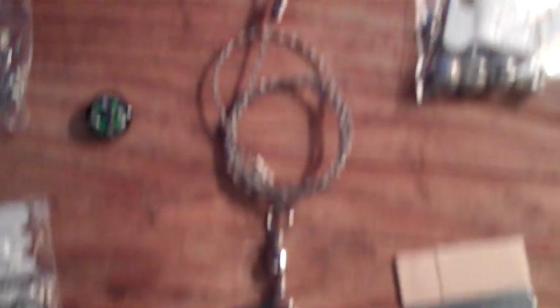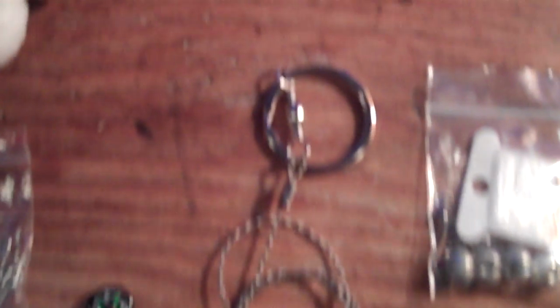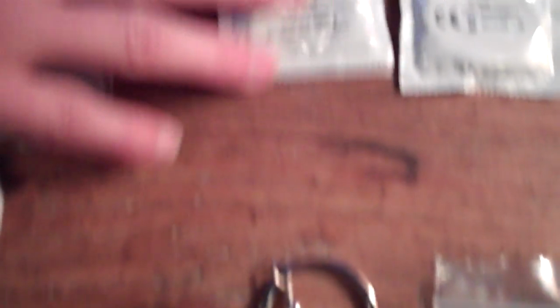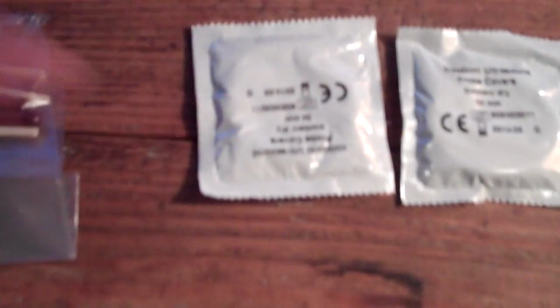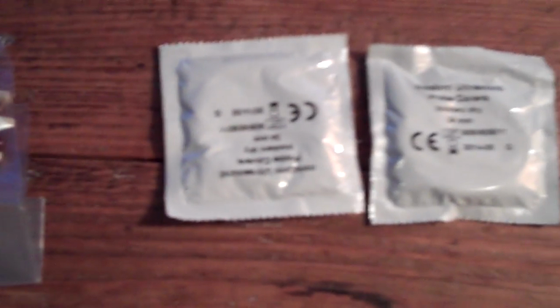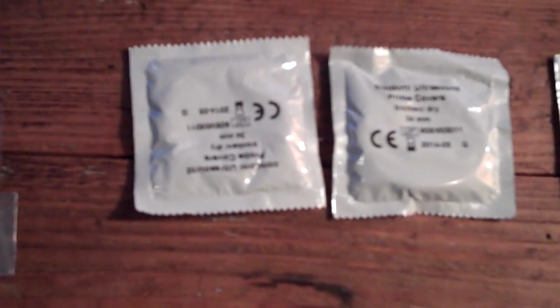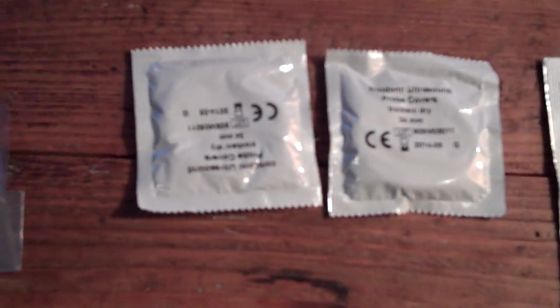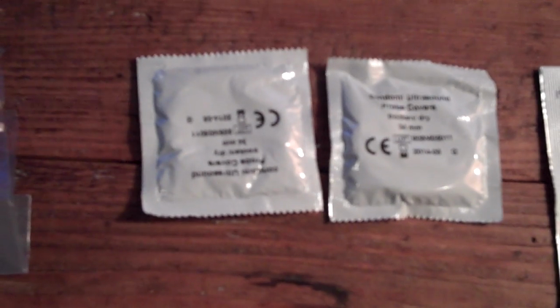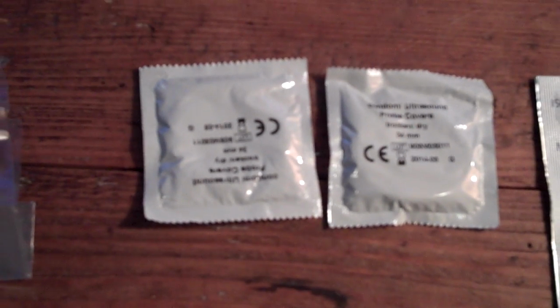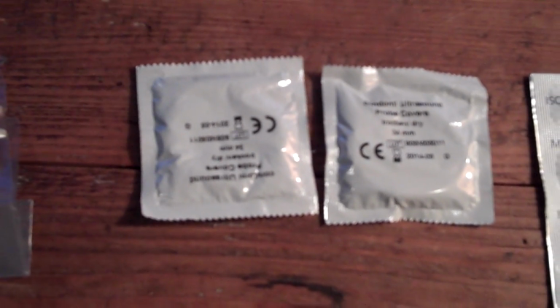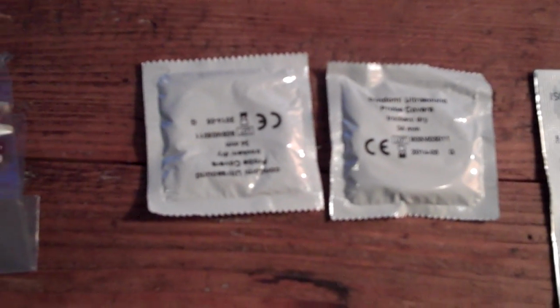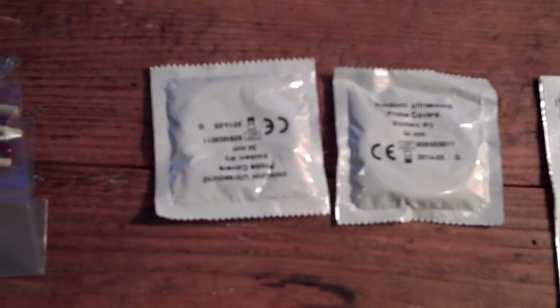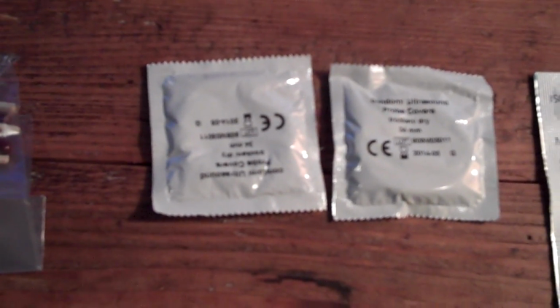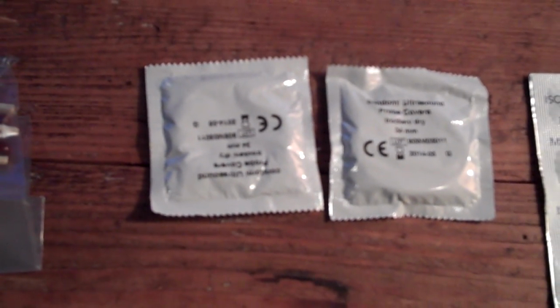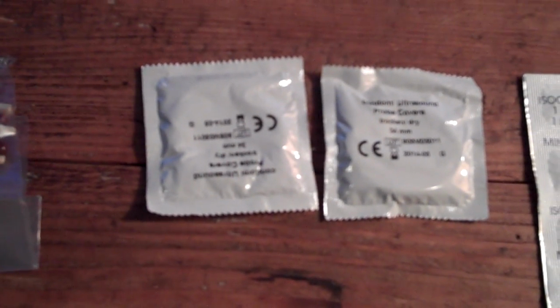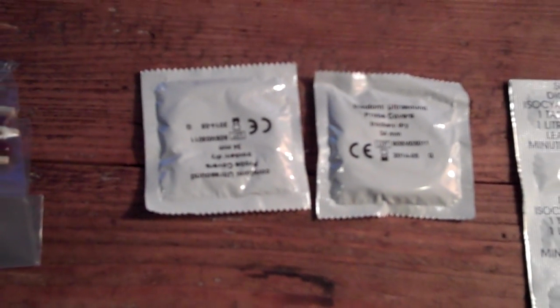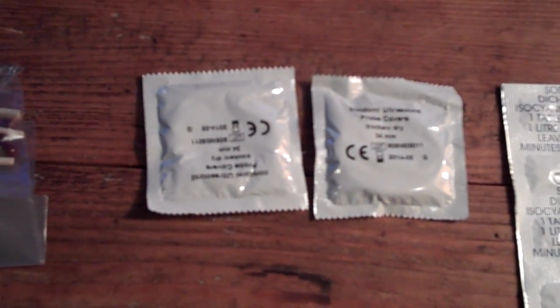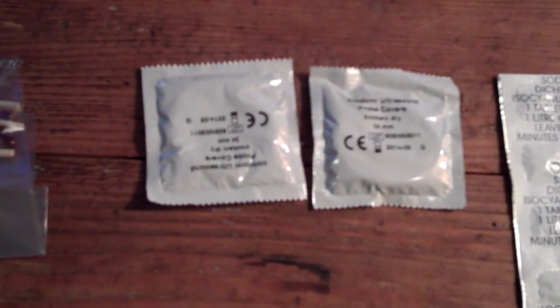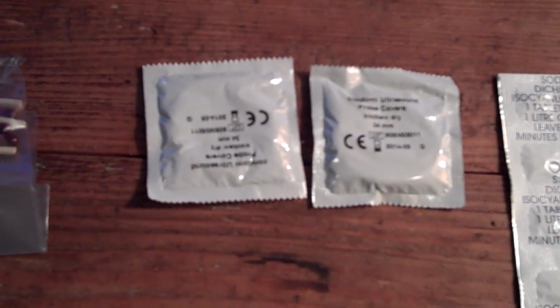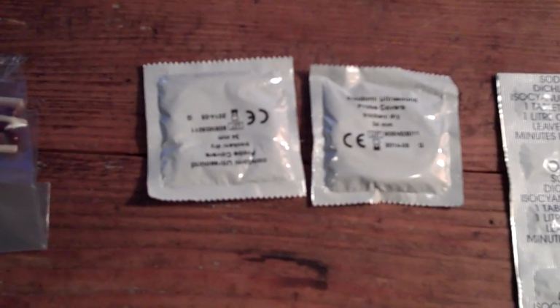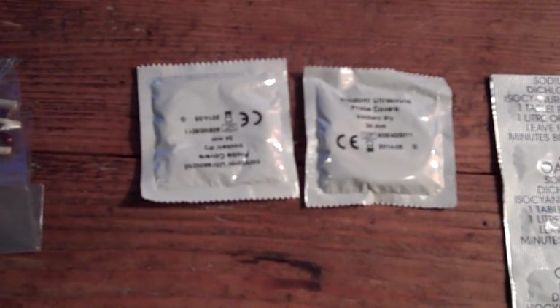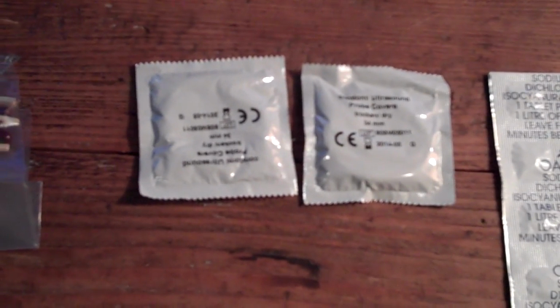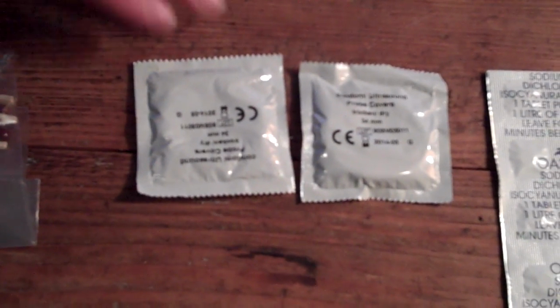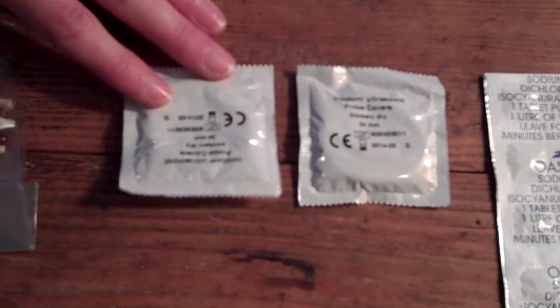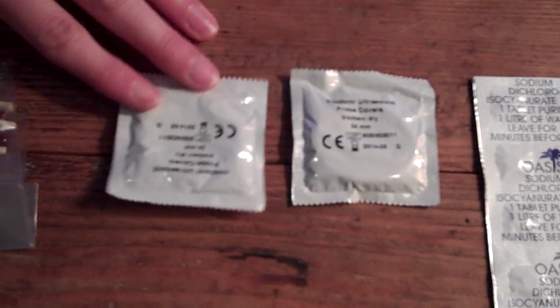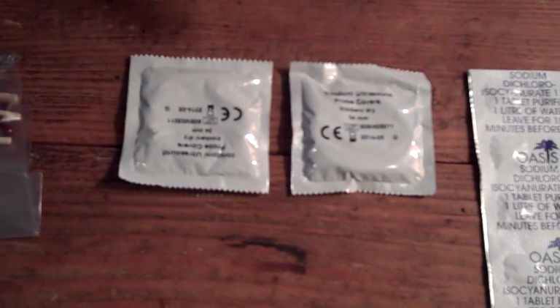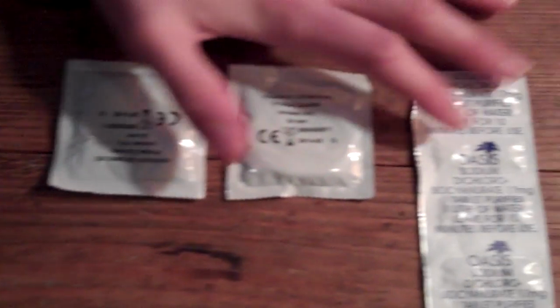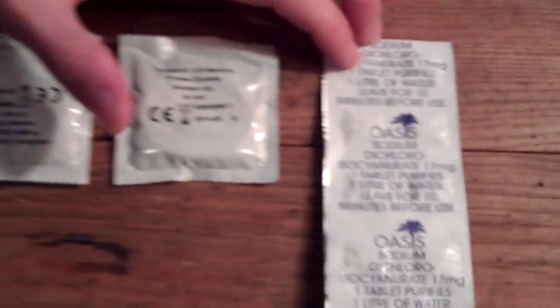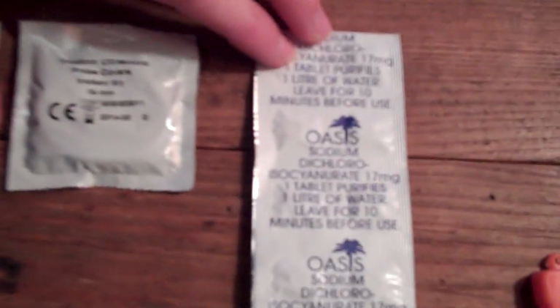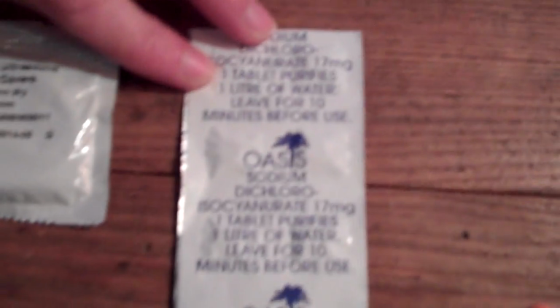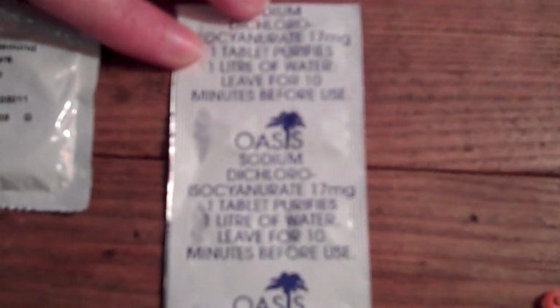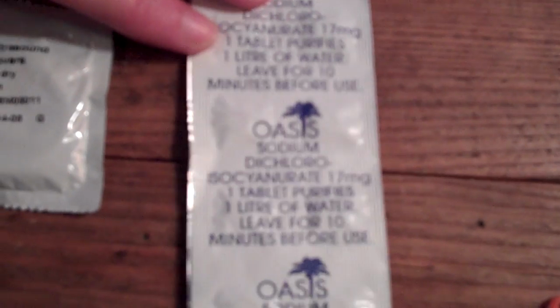You have two condoms, great for carrying water. I also did a video on the use of condoms in your survival kit — there are various things you can use them for, so definitely check that out. We also have water purifying tablets.